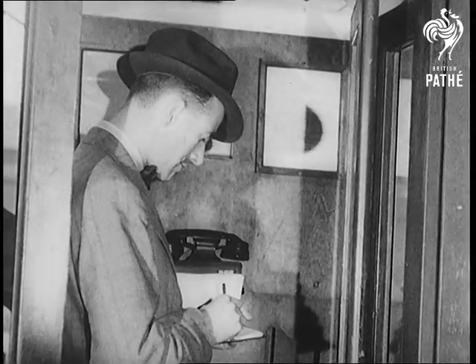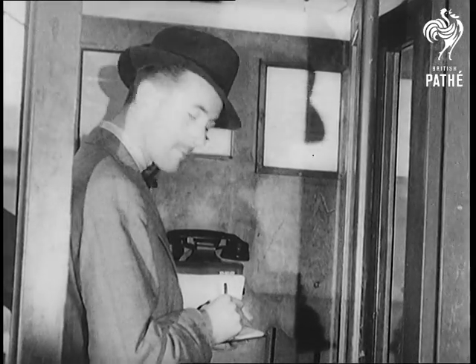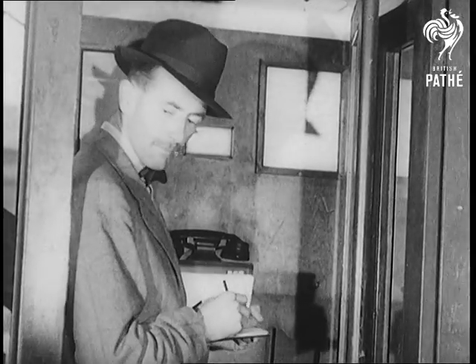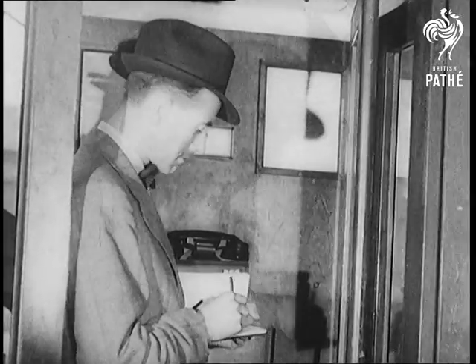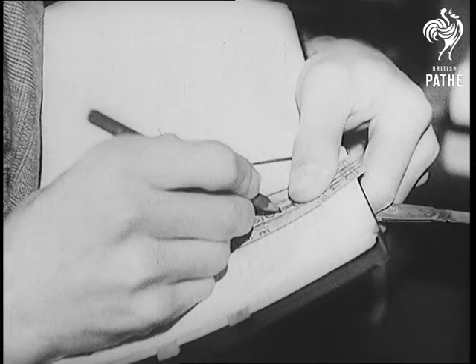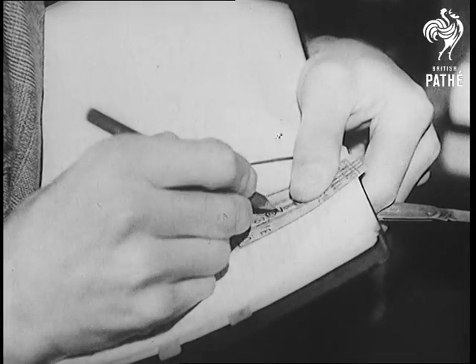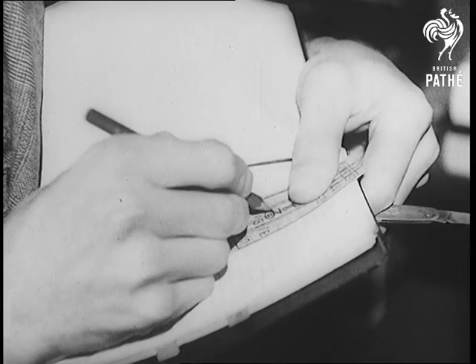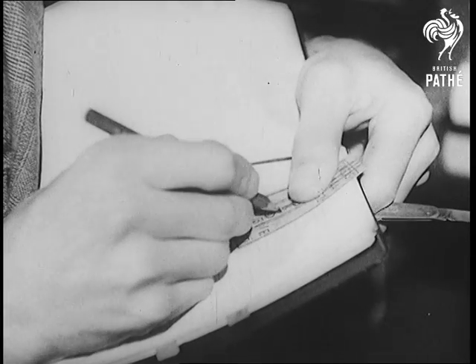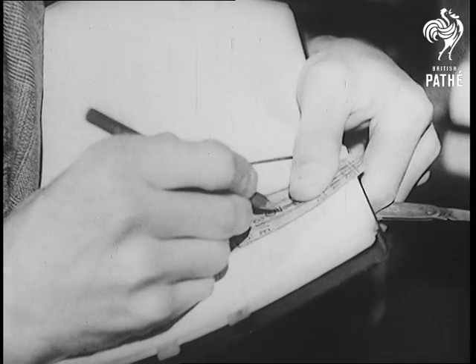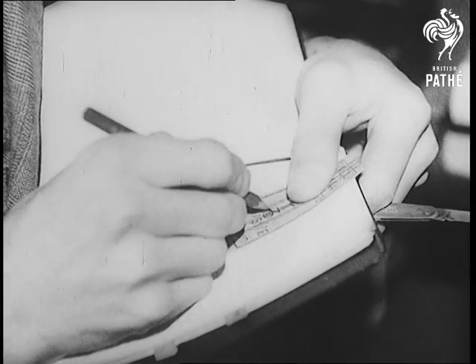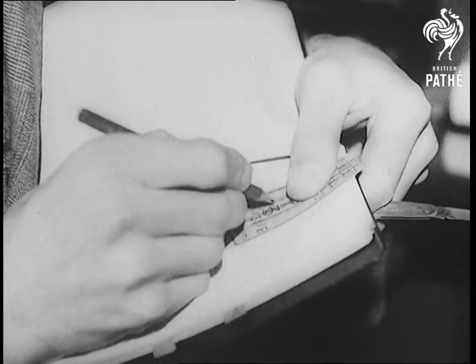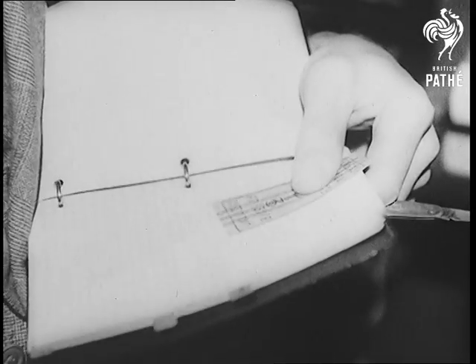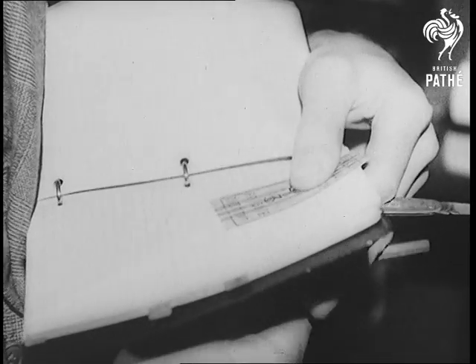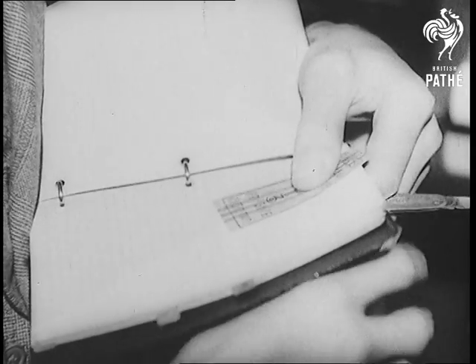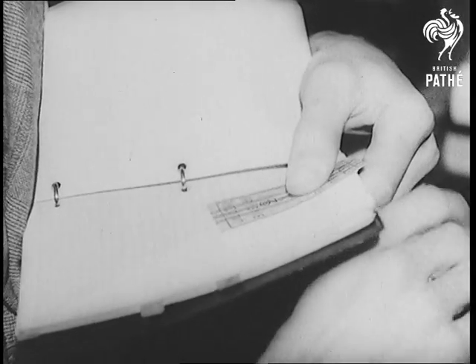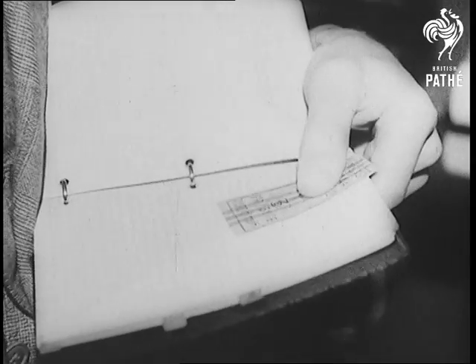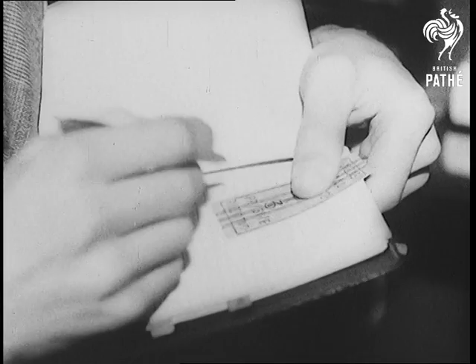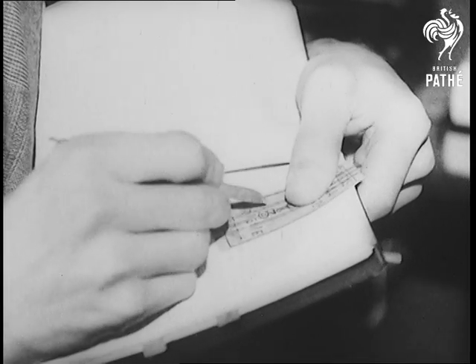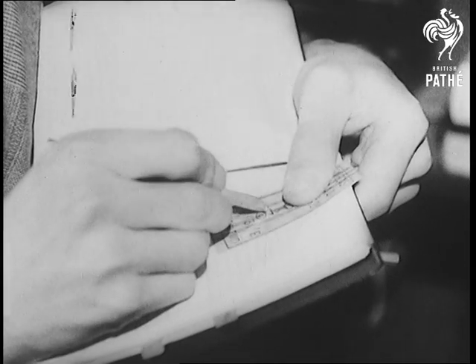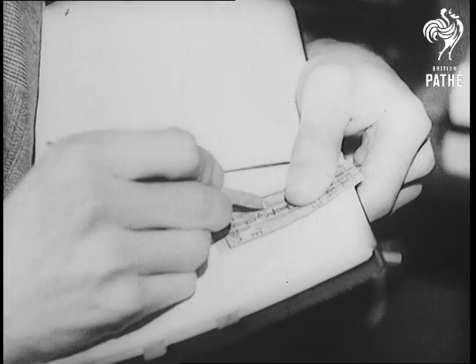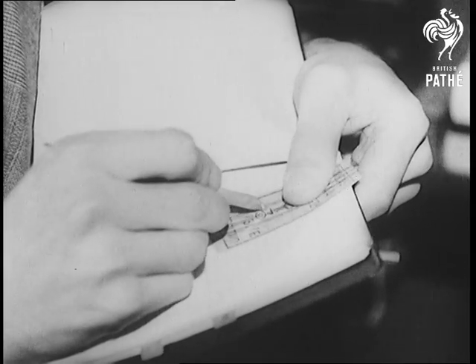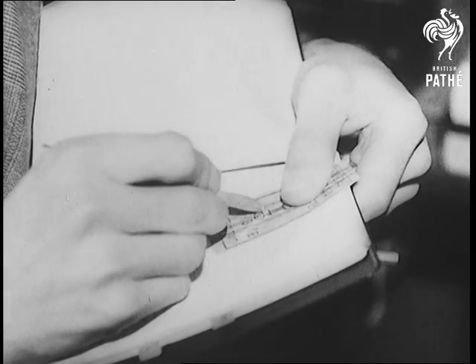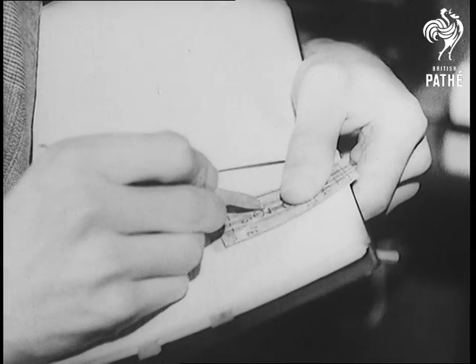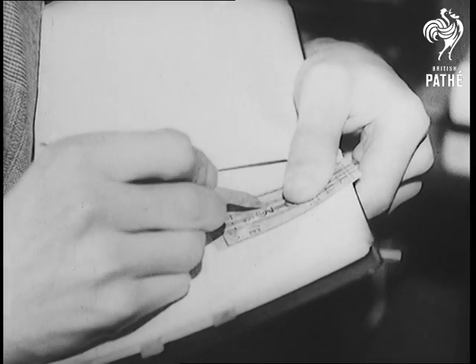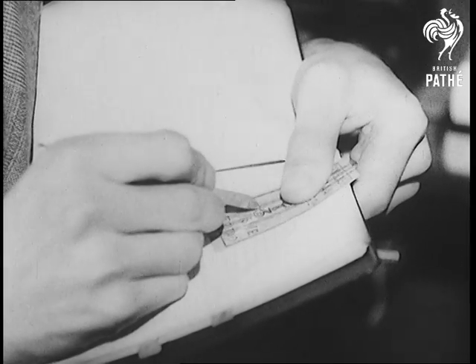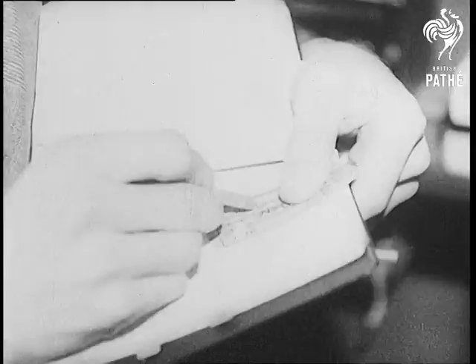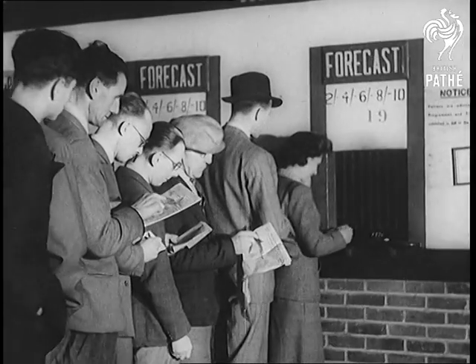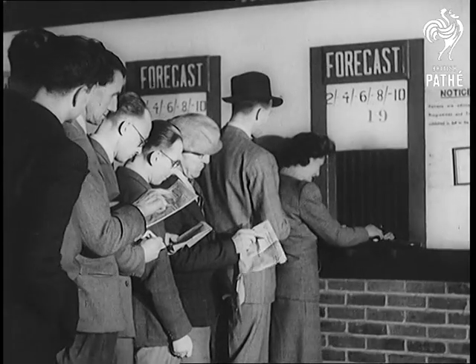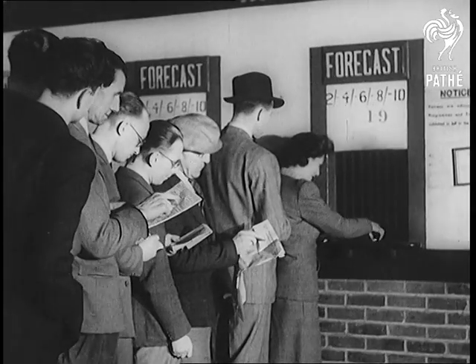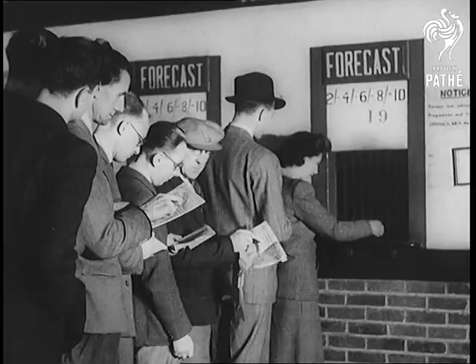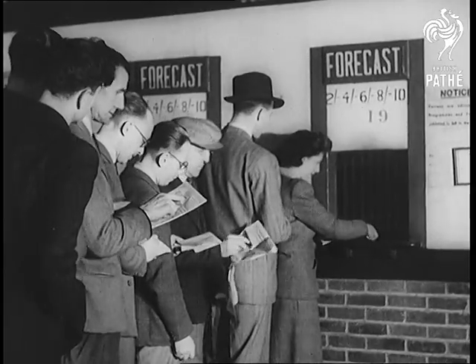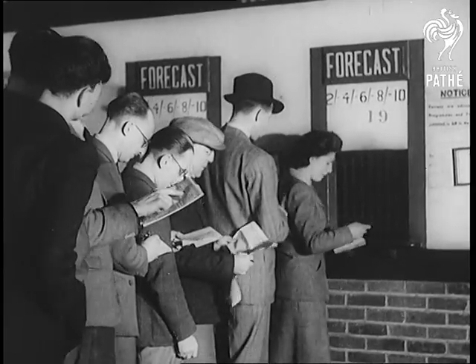Forgery of totalisator tickets has also provided a tough problem at dog tracks. Some people have tried pulling a fast one over the tote with a bit of slick work with pencil and penknife. Once it was simple. Now the payout window has a comeback.